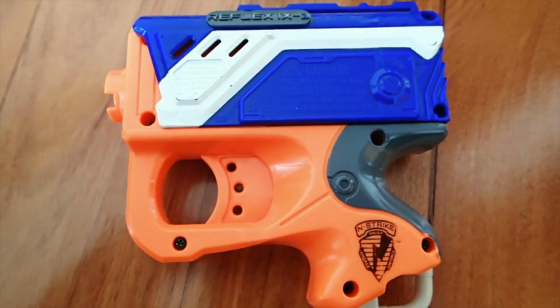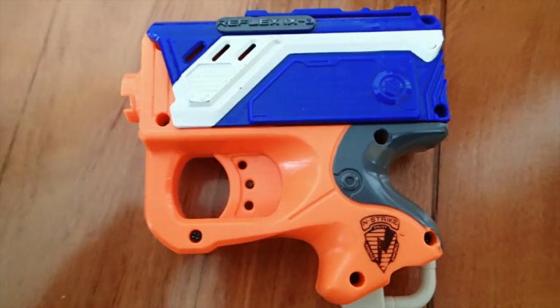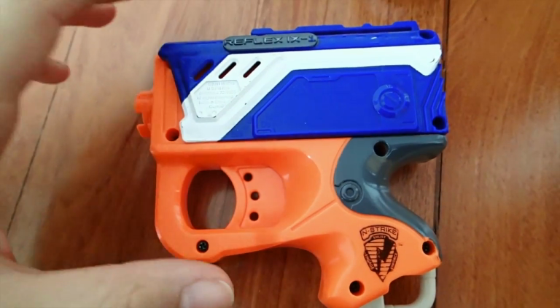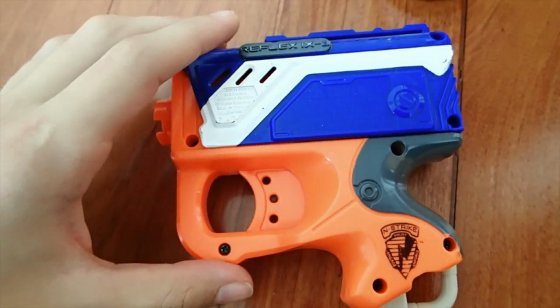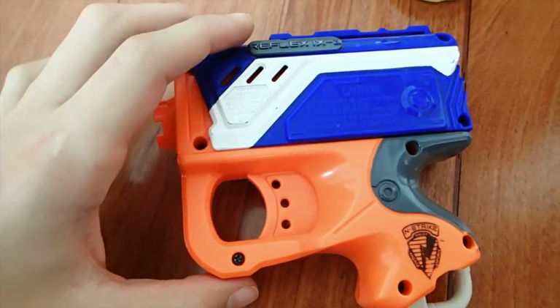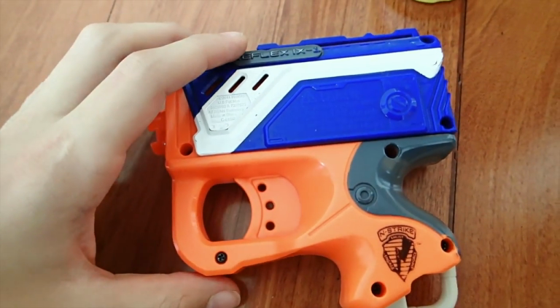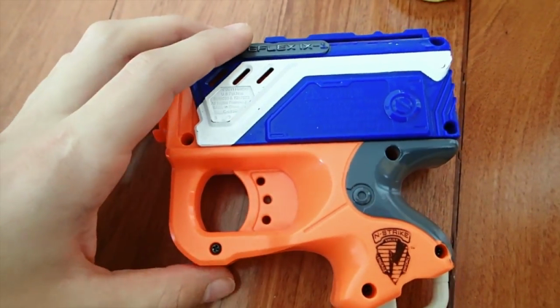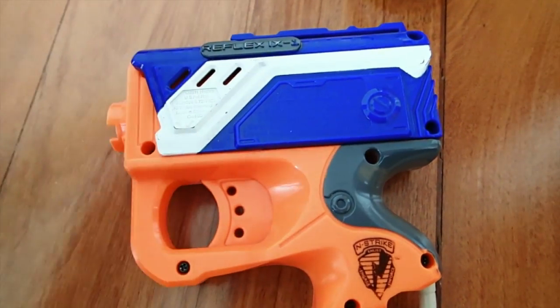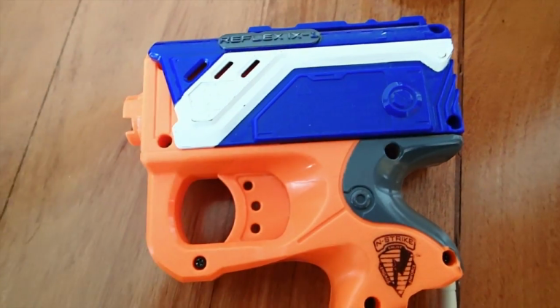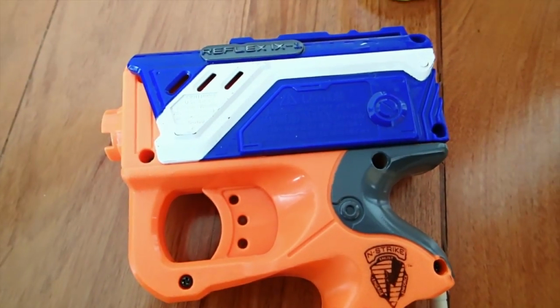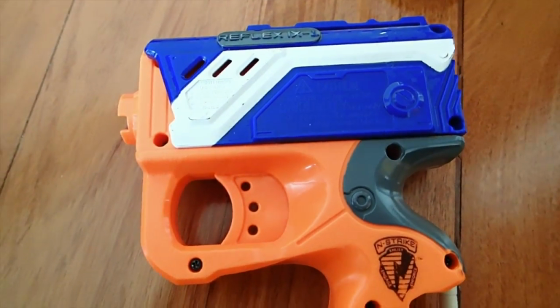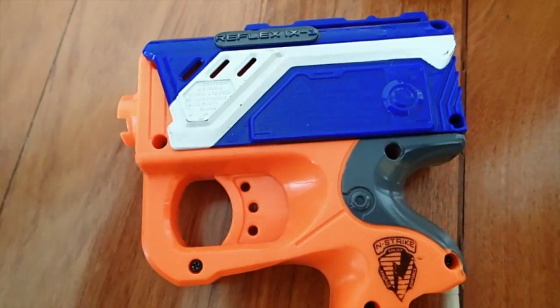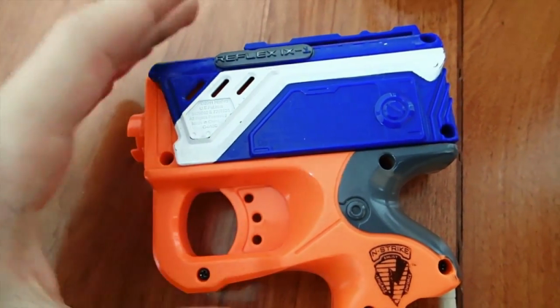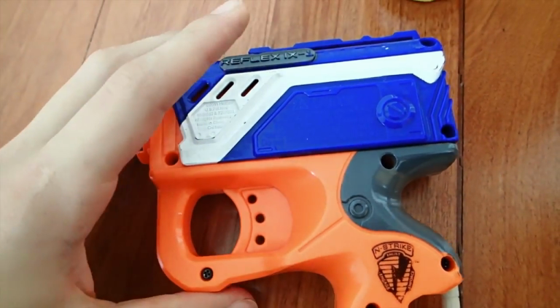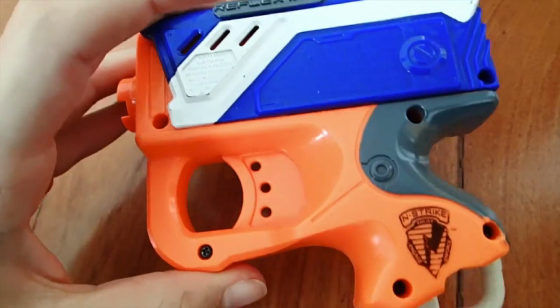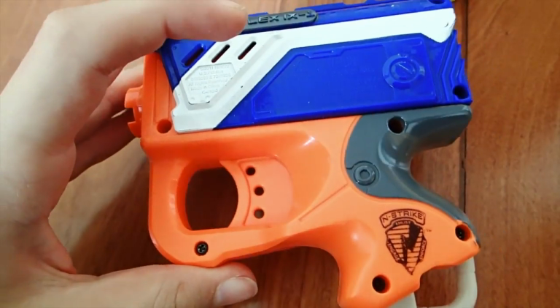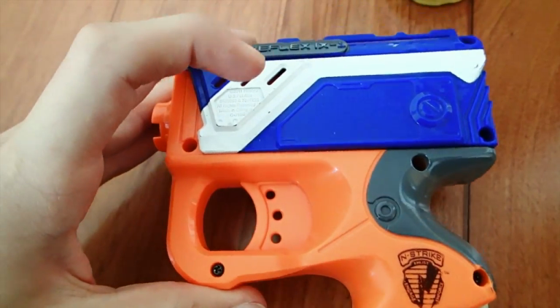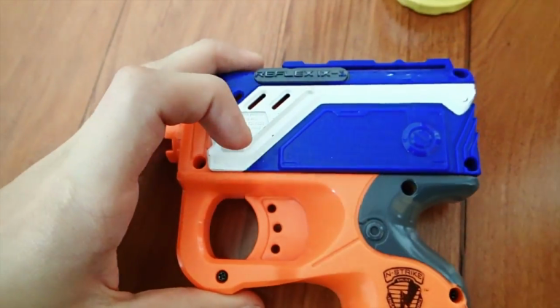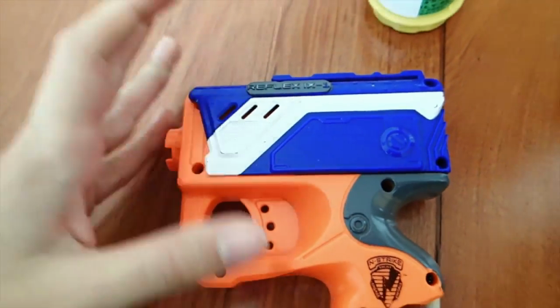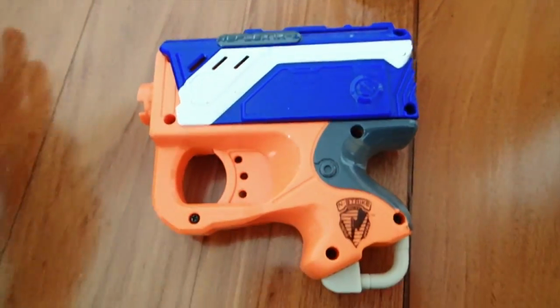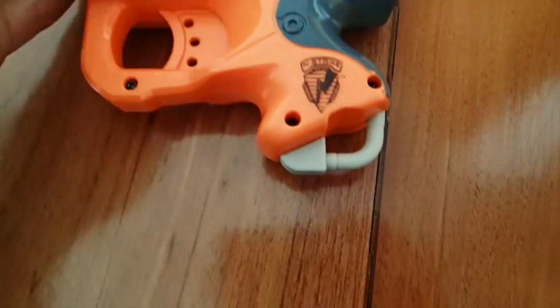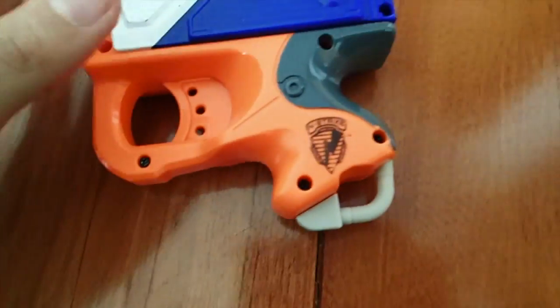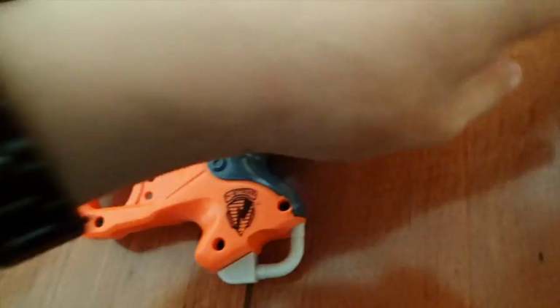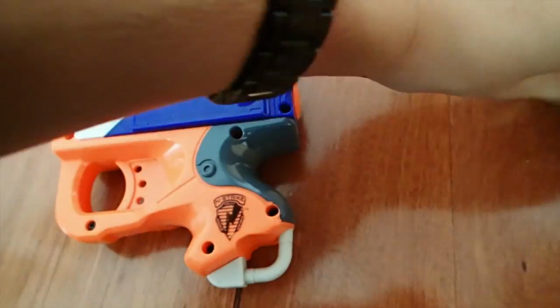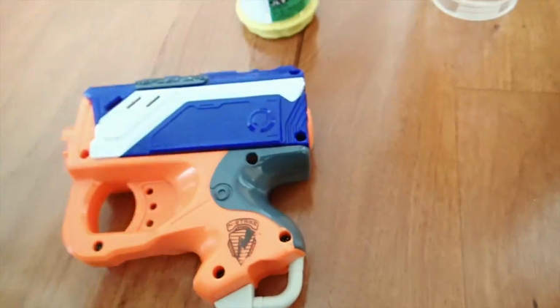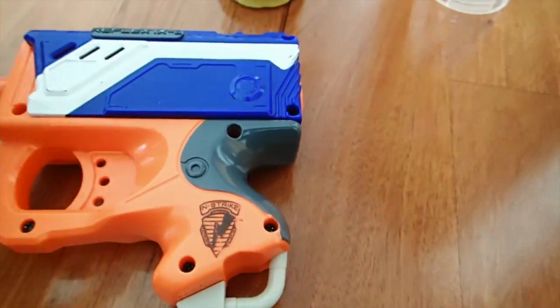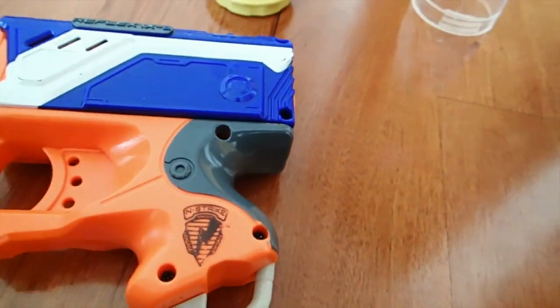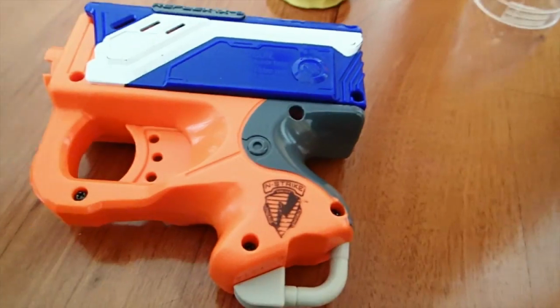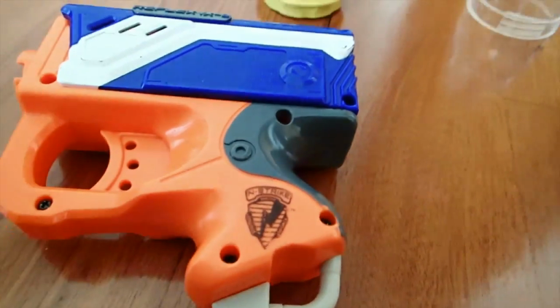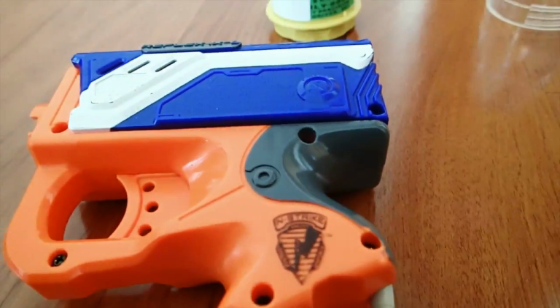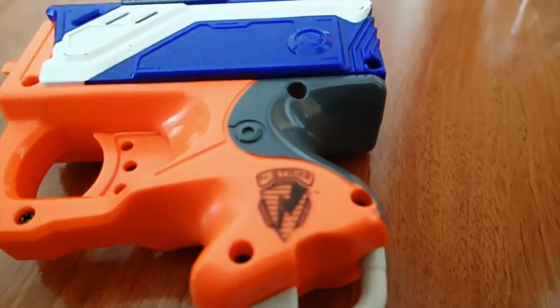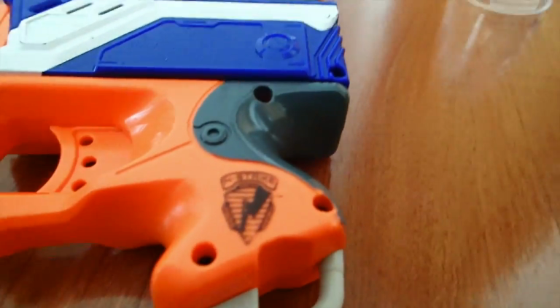Hey guys, it's Daniel from RCinsight here, and today I'm bringing you another video in the Nerf series. Today I'm going to show you how a Nerf gun works.